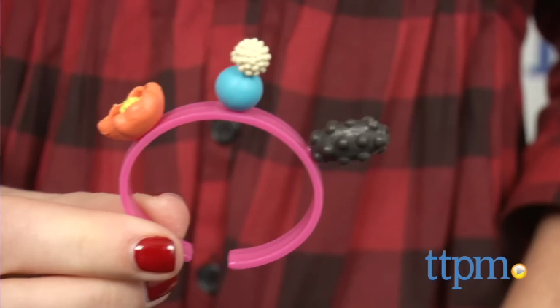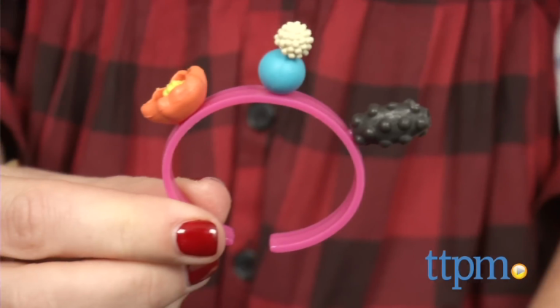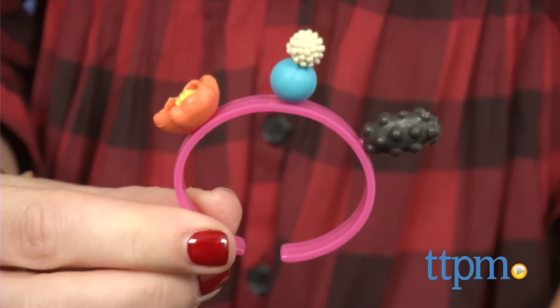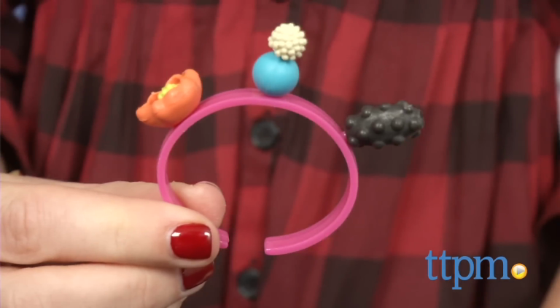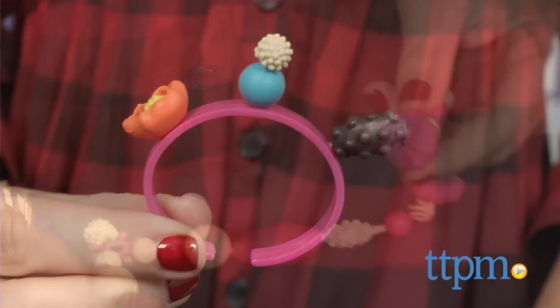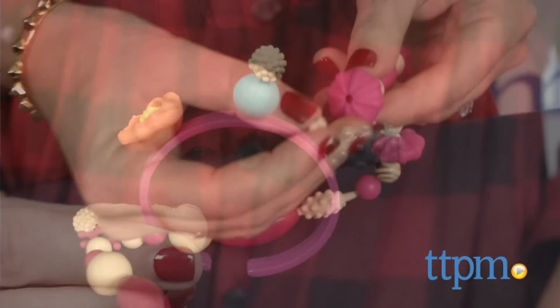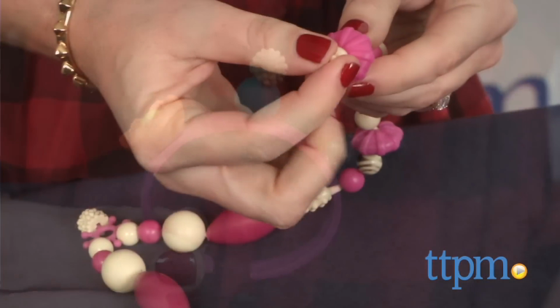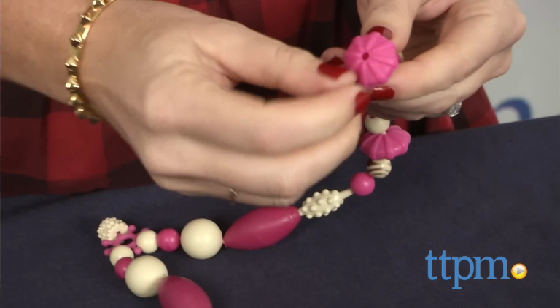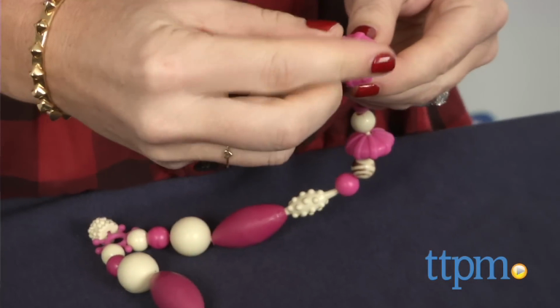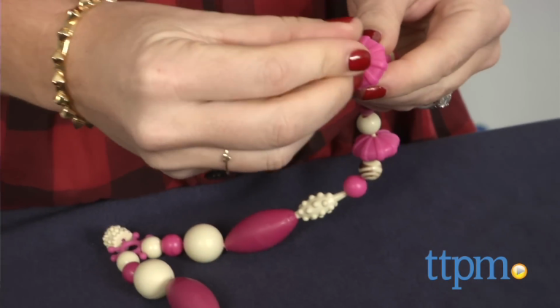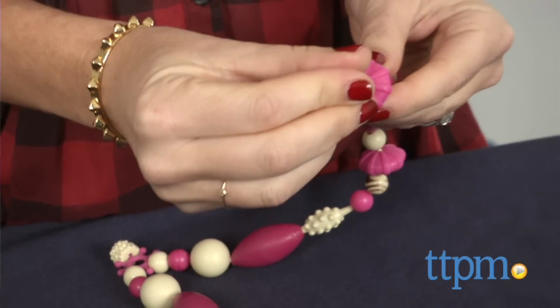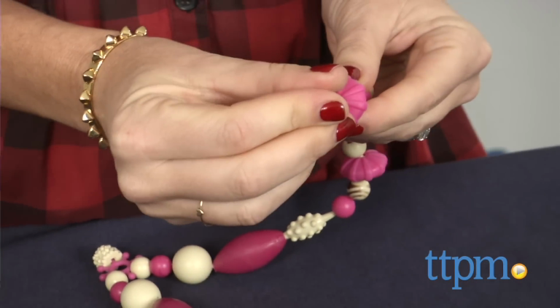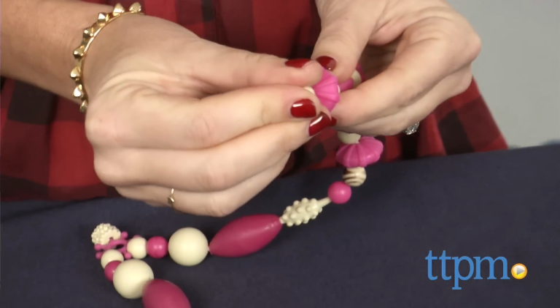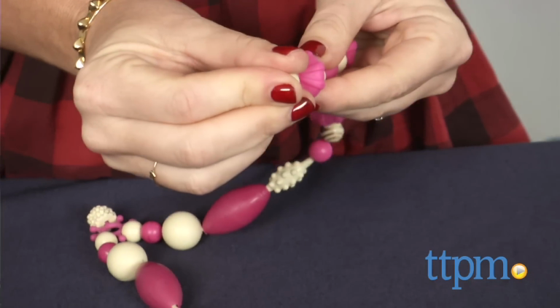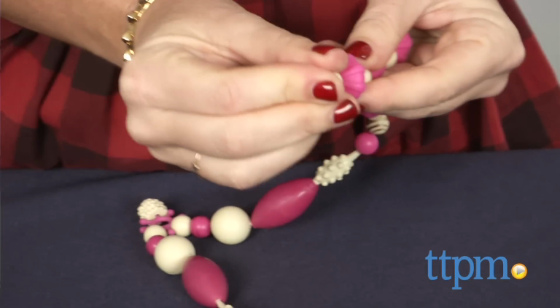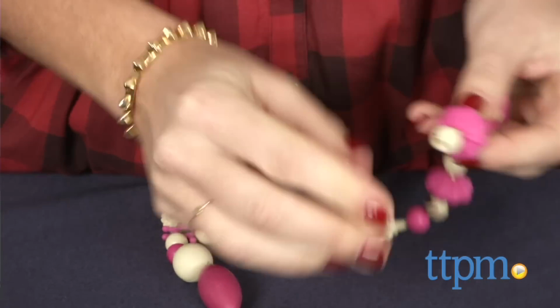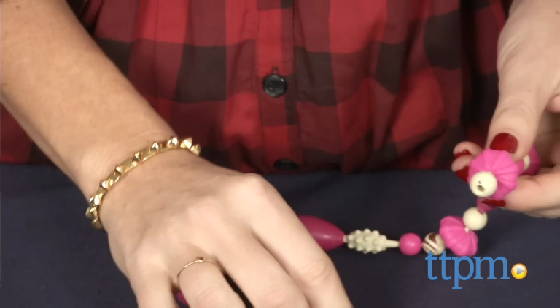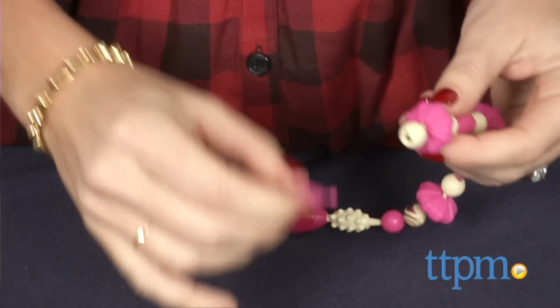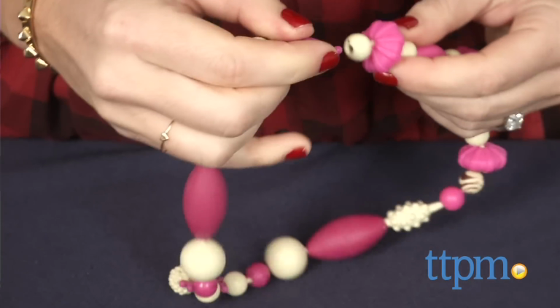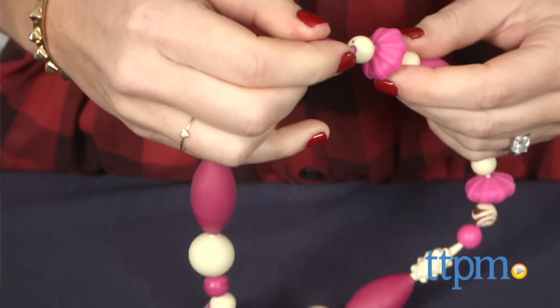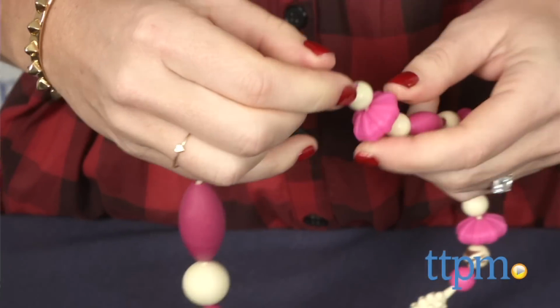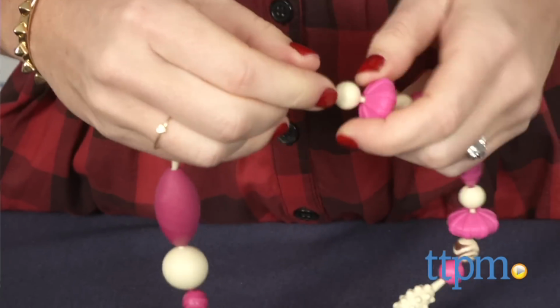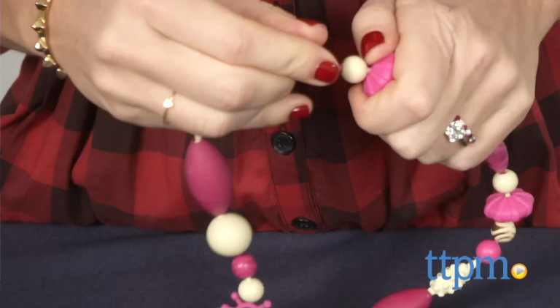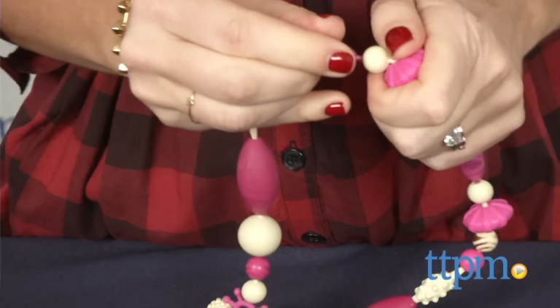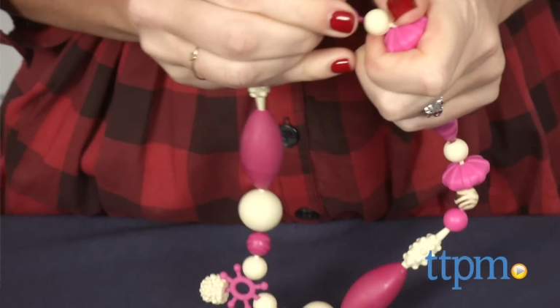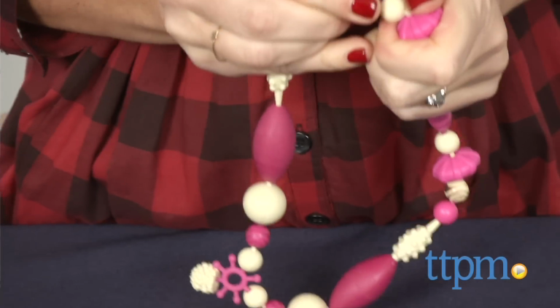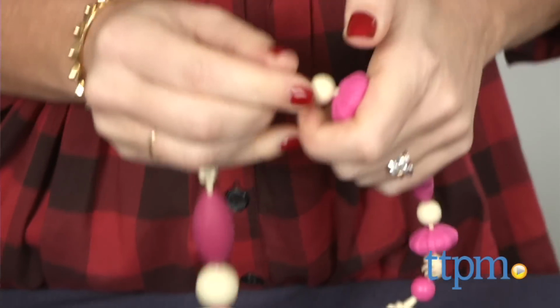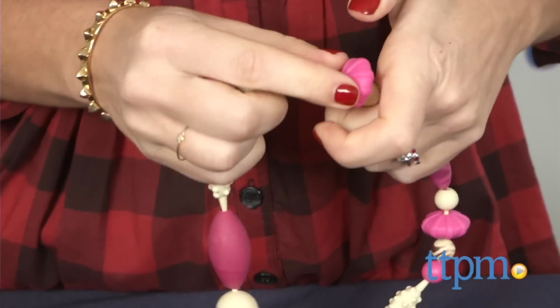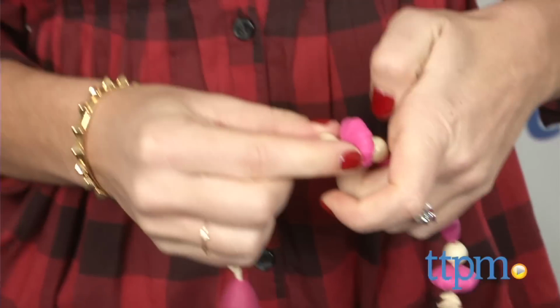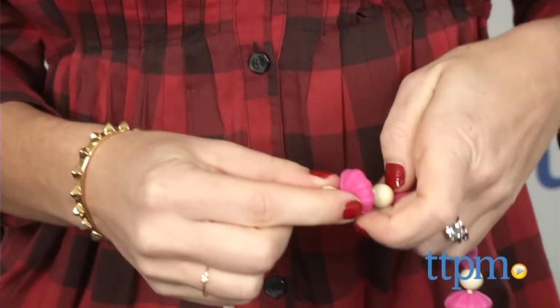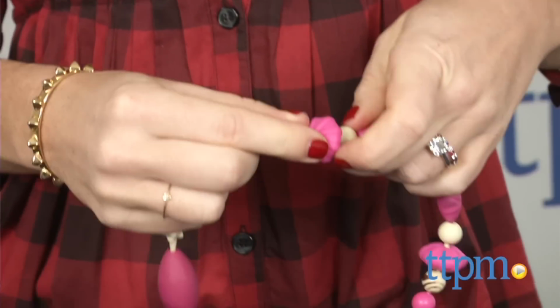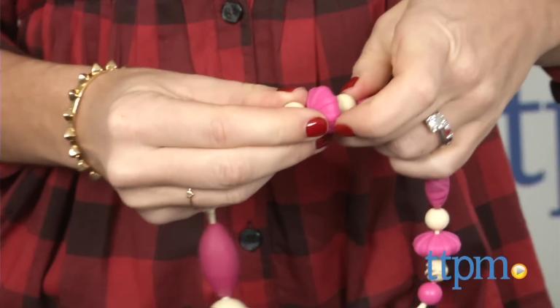Recommended for kids ages four to ten years old, the jewelry is both fun to make and wear, and offers a great activity for playdates, parties, or rainy days at home alone.